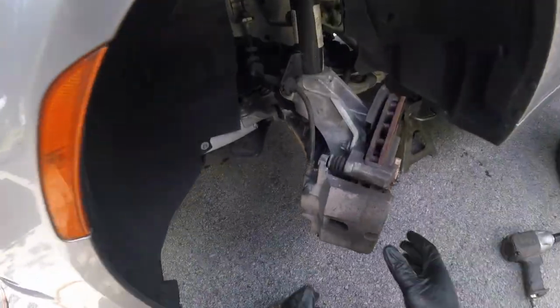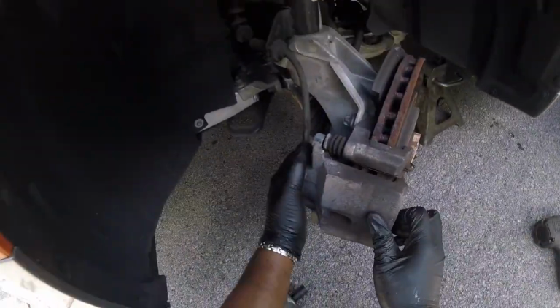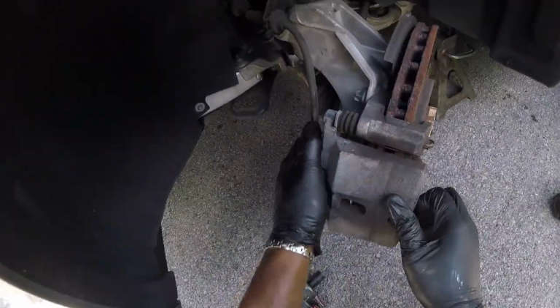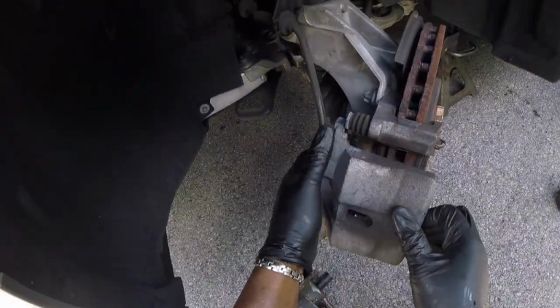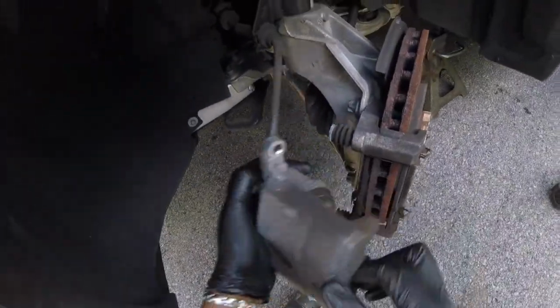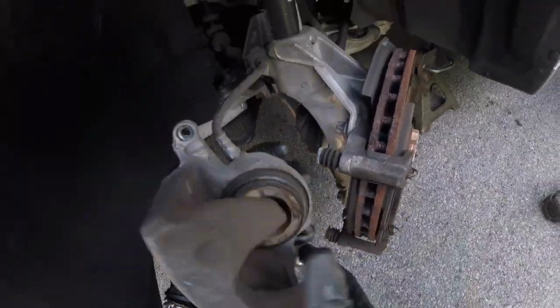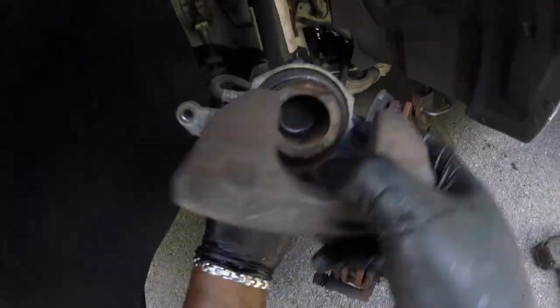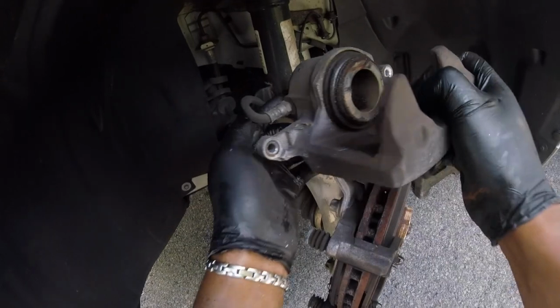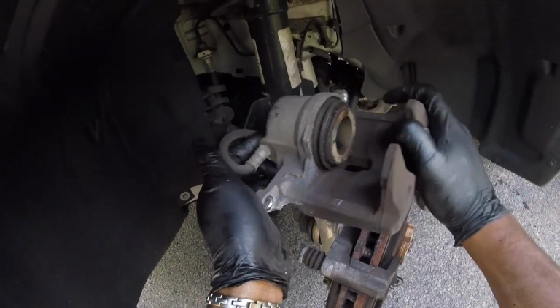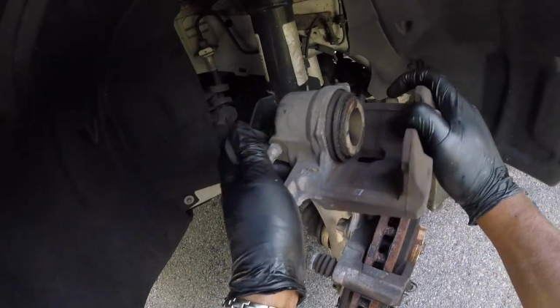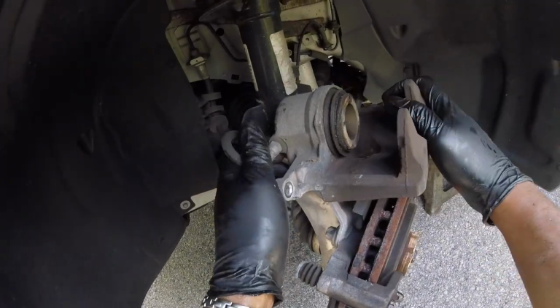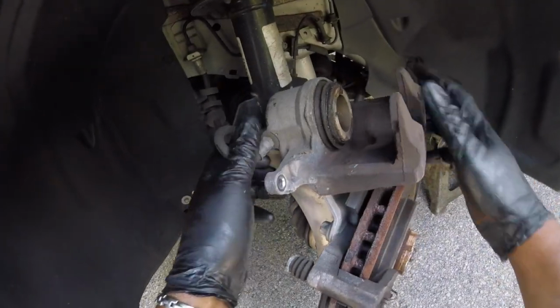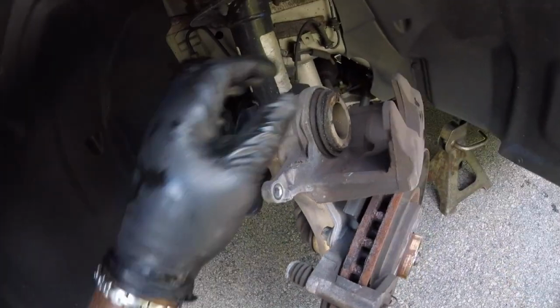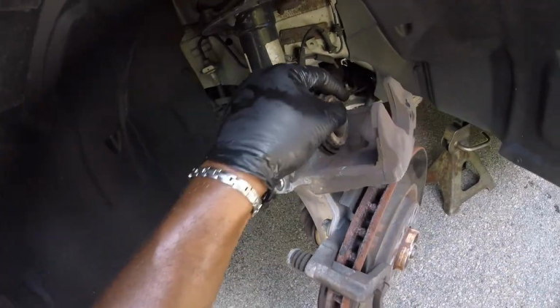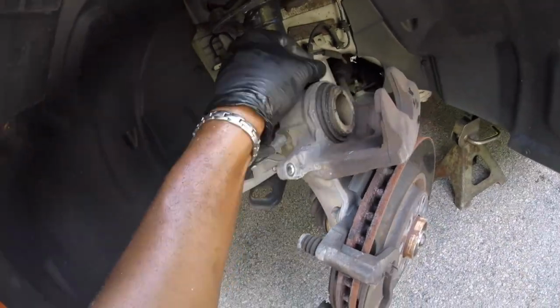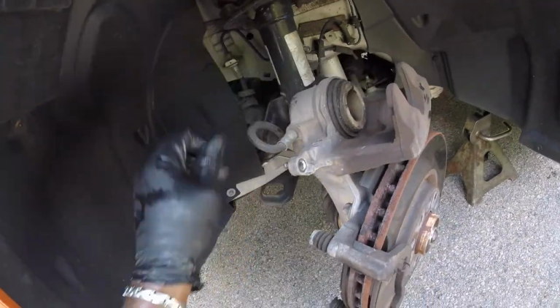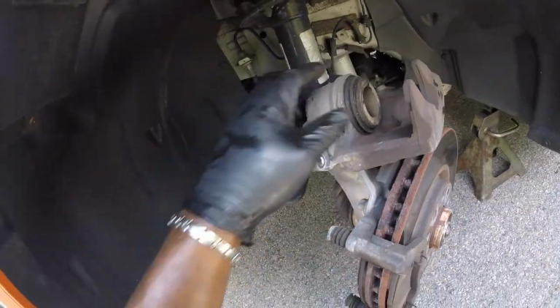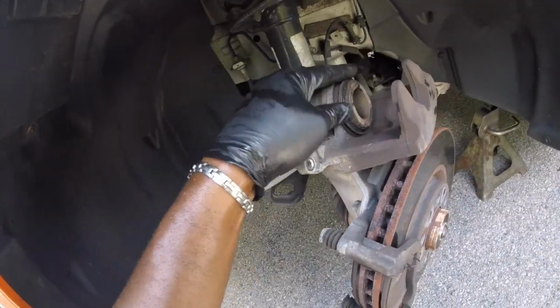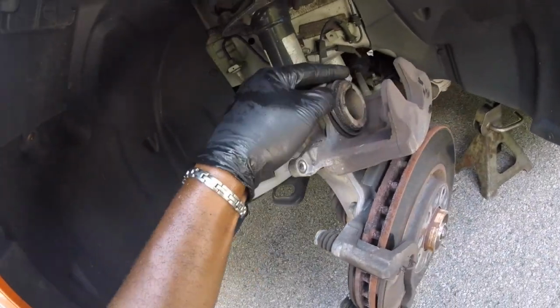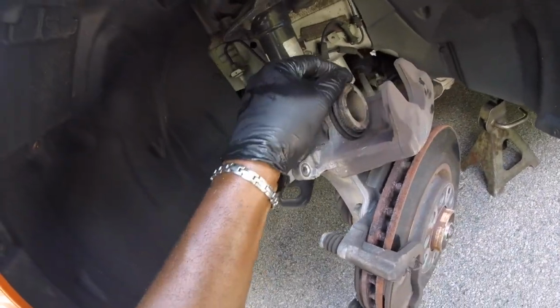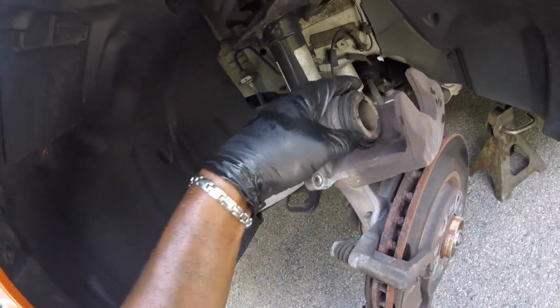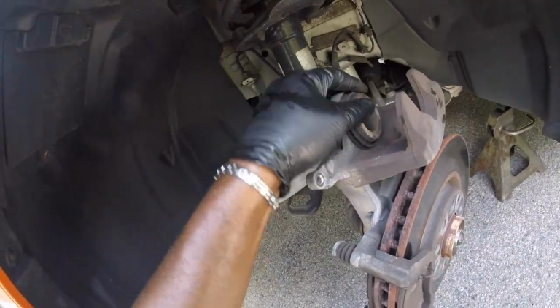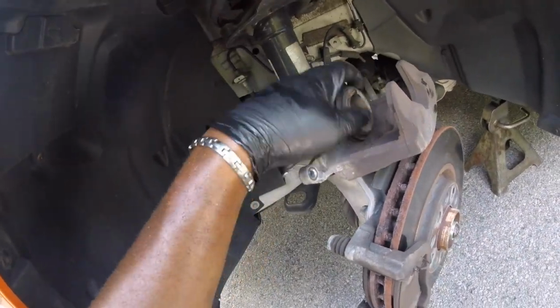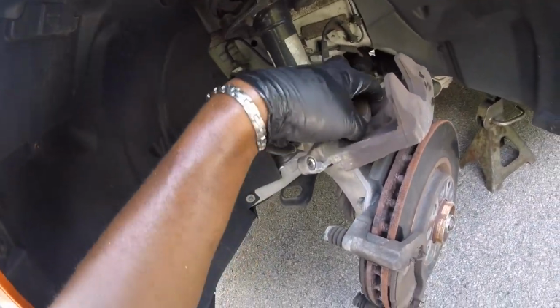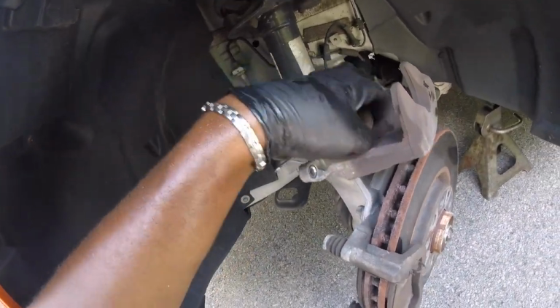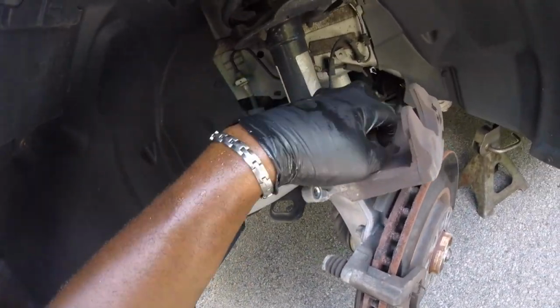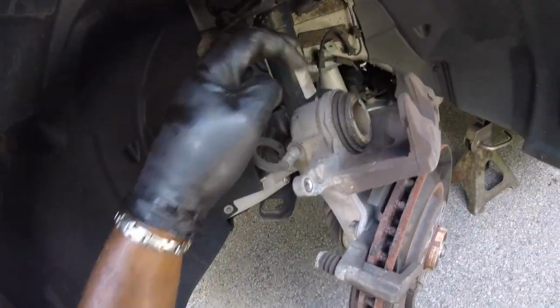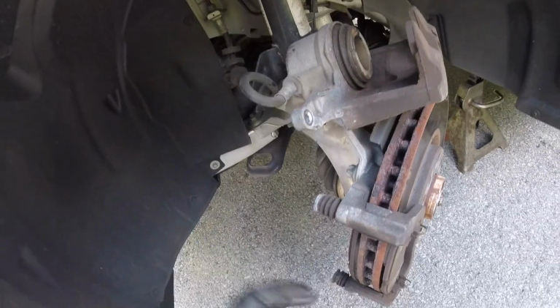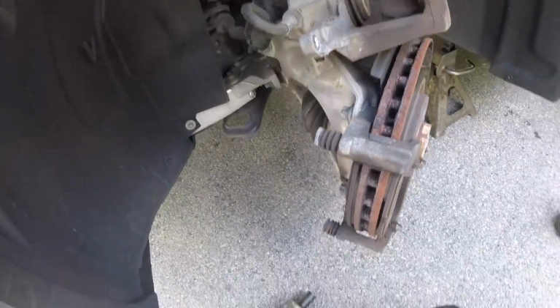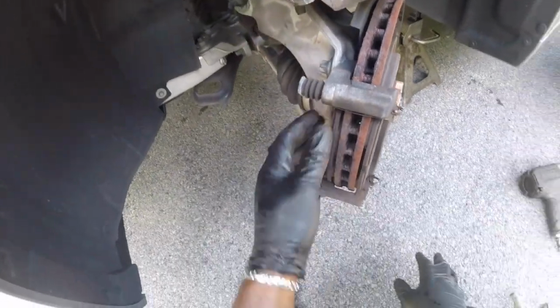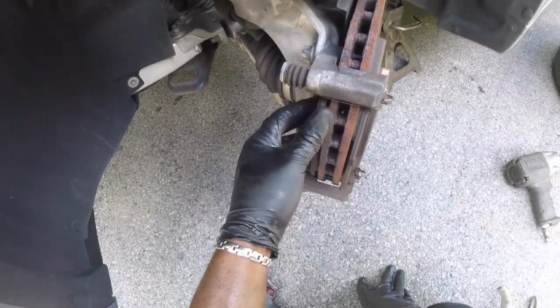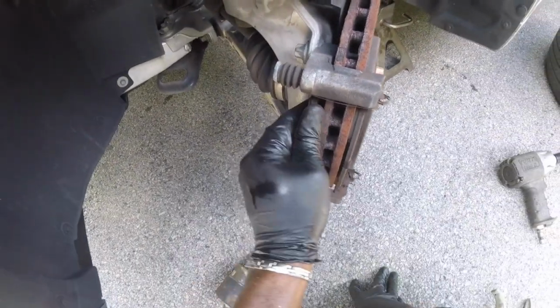Now we're going to take our caliper and place it up top. Just trying to wipe that off — and there's our pad.